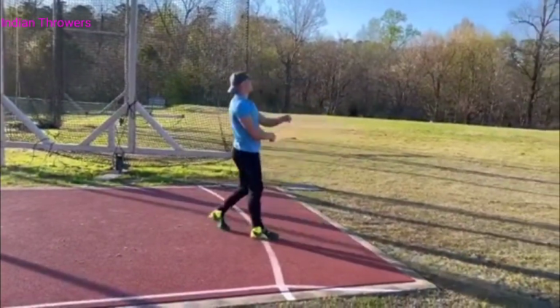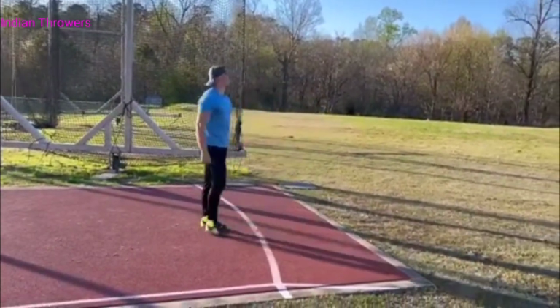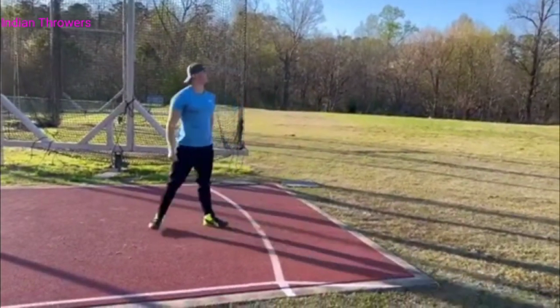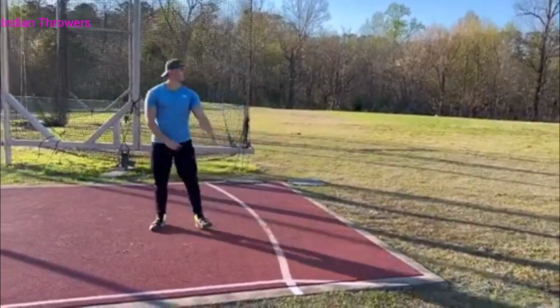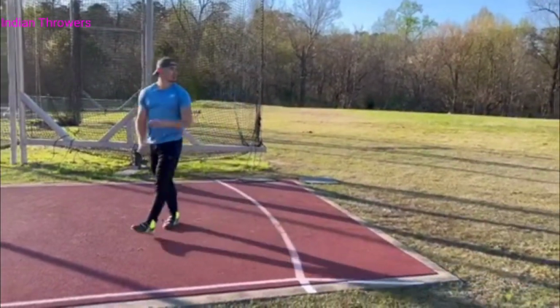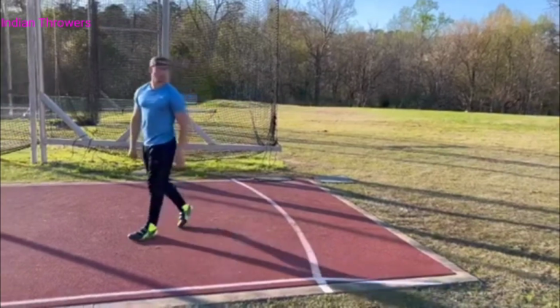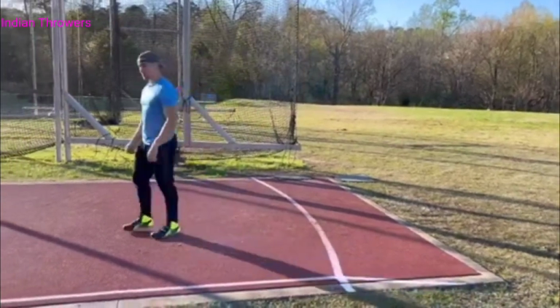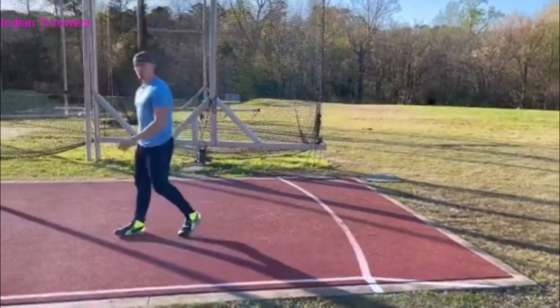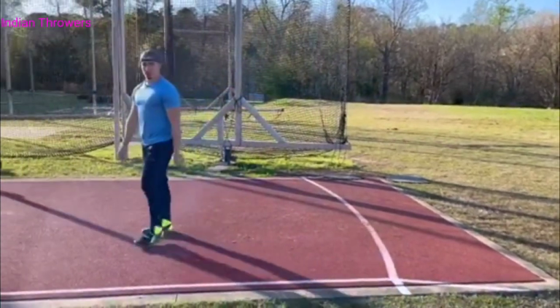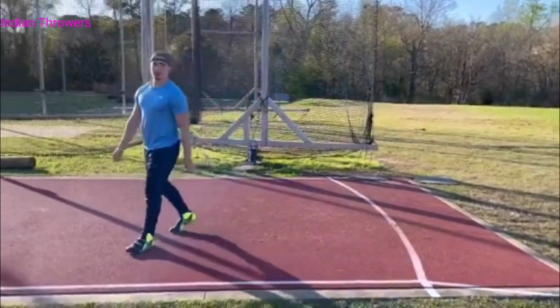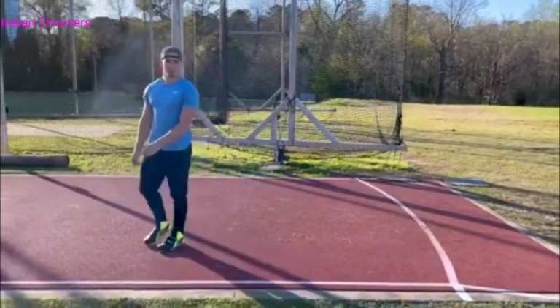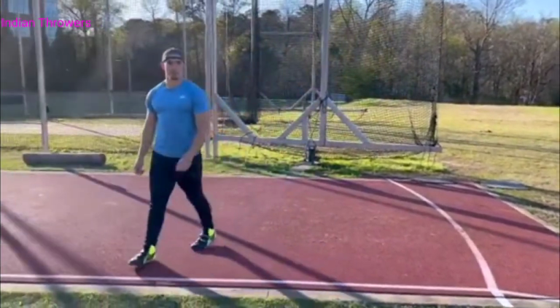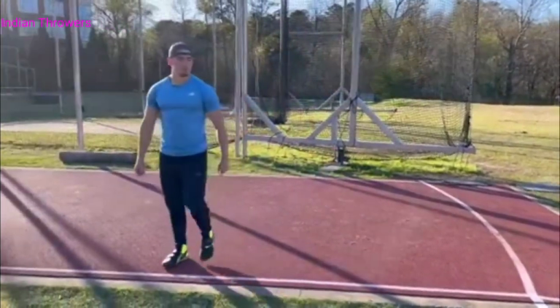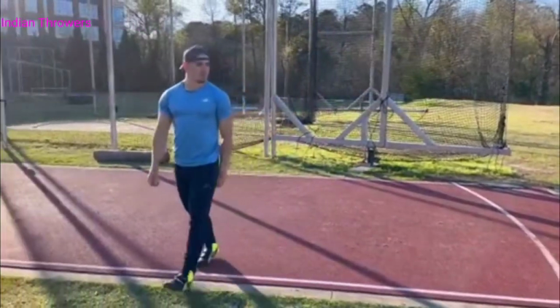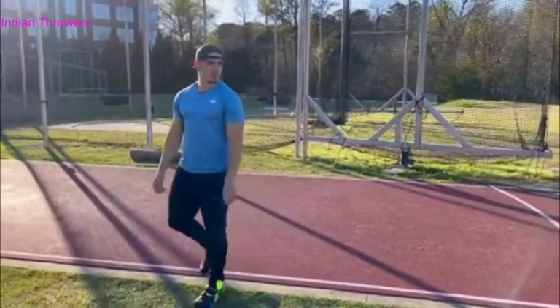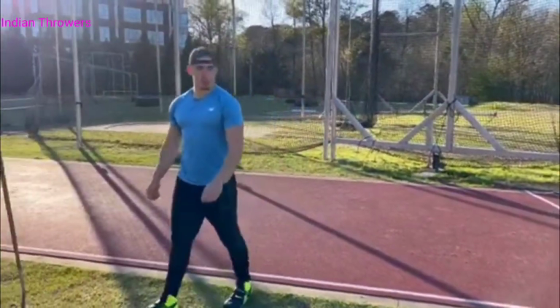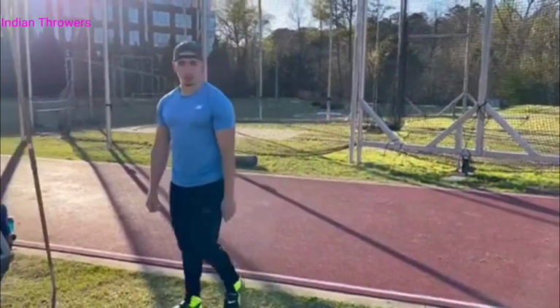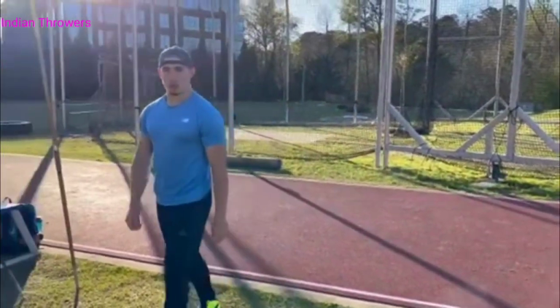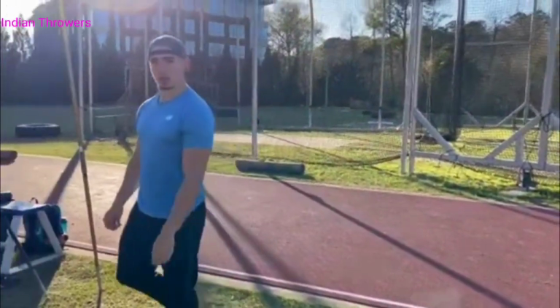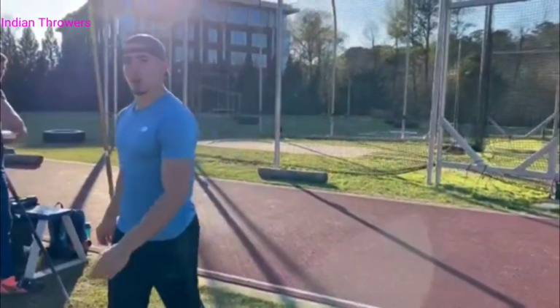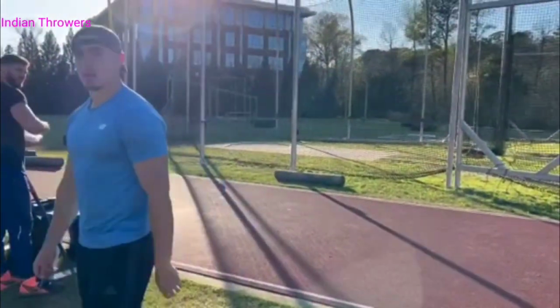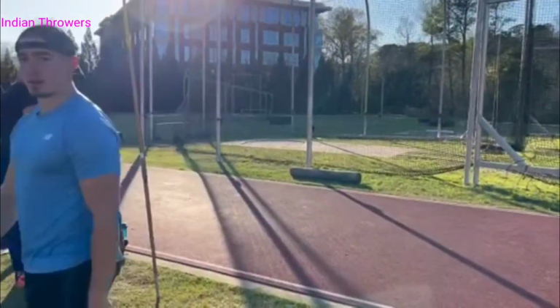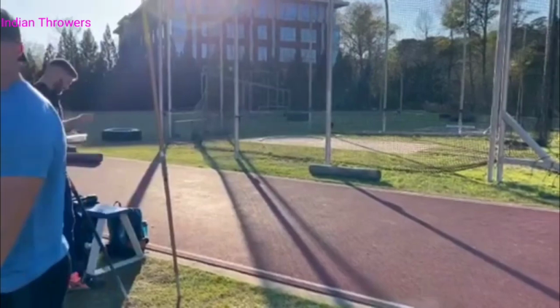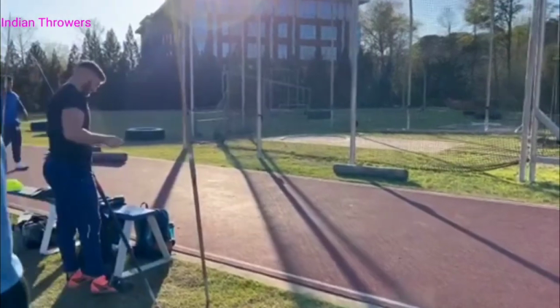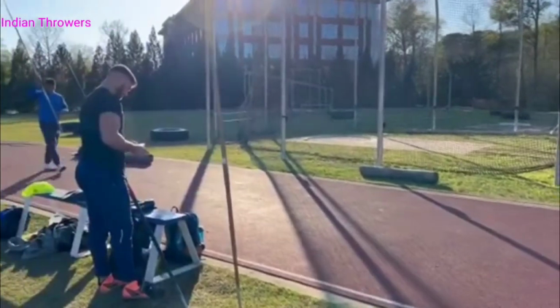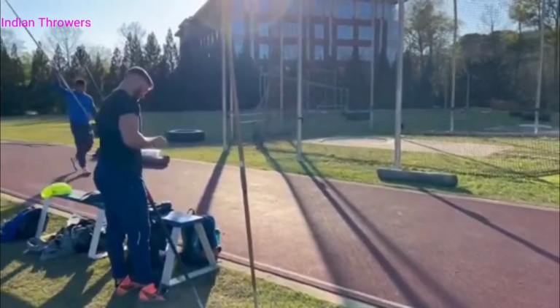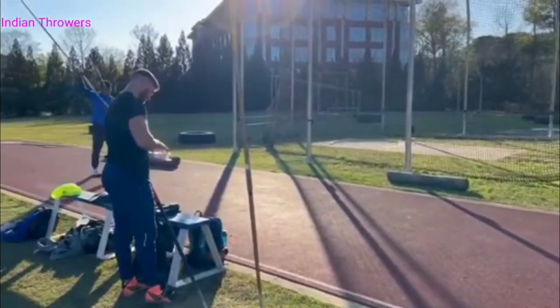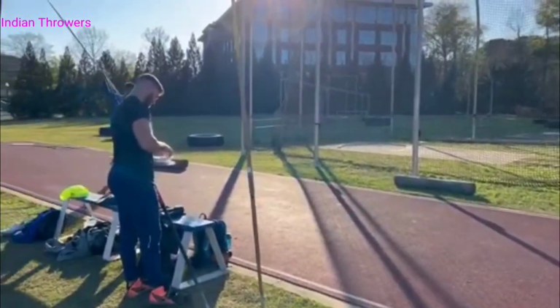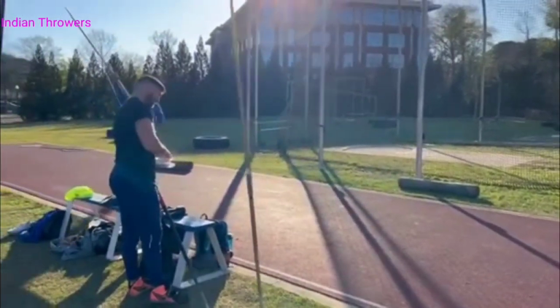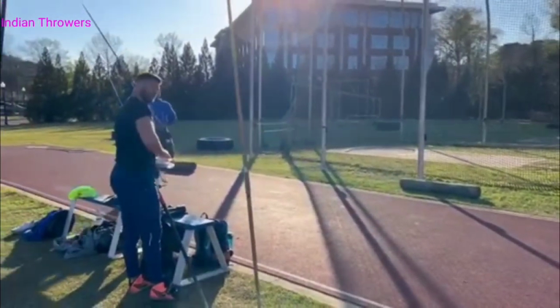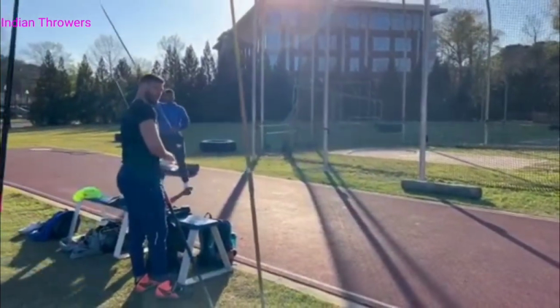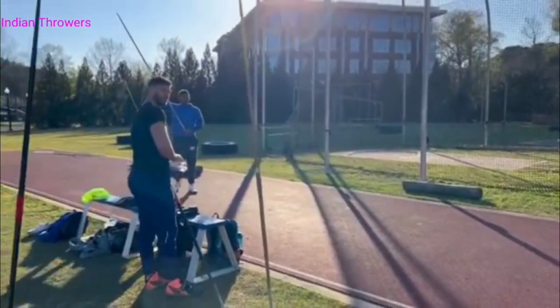That's really solid. Do you feel the difference staying up tall like that? You're not pulling your left hip back and down — I like that. Nice job, buddy.